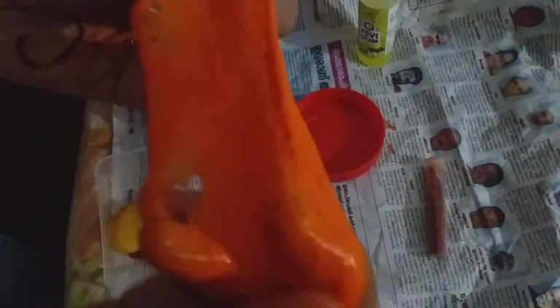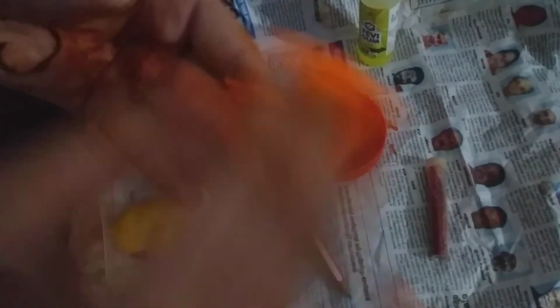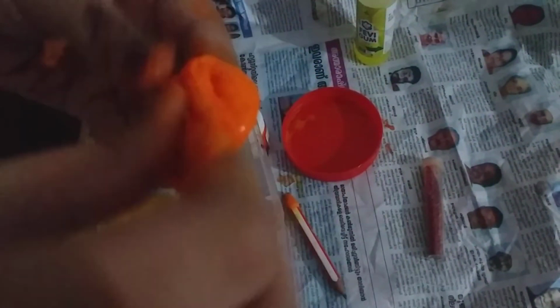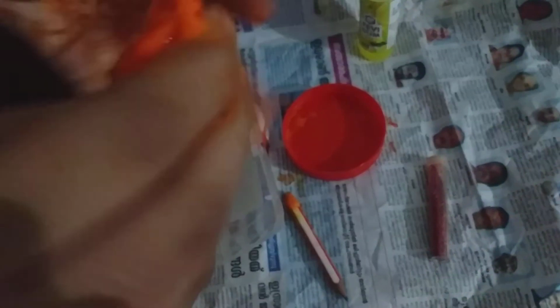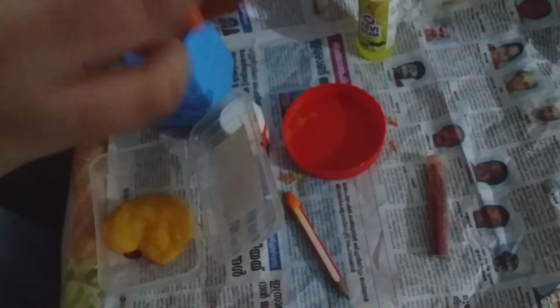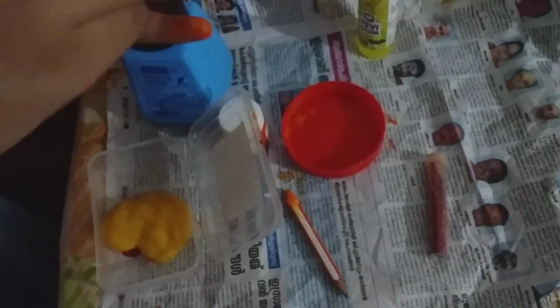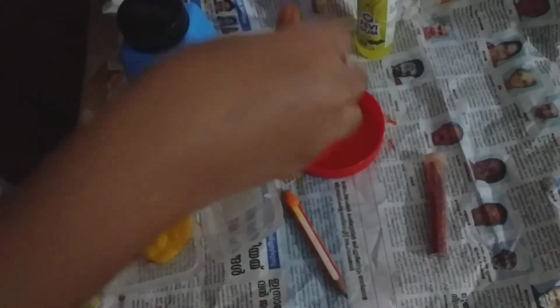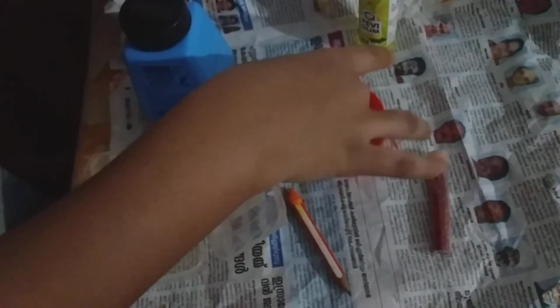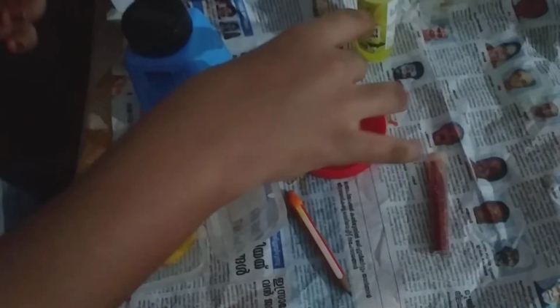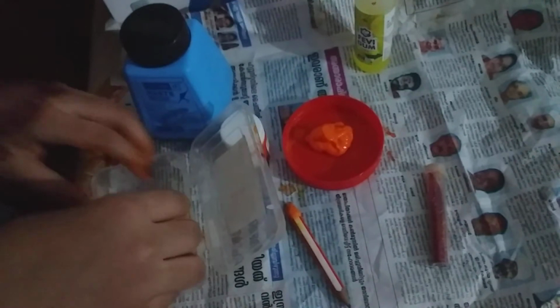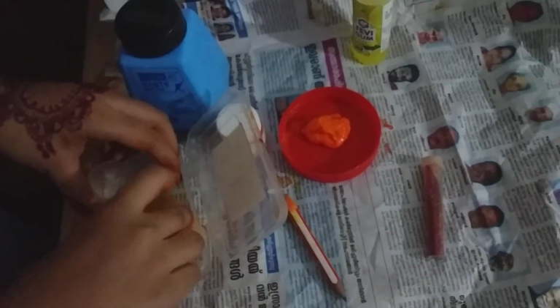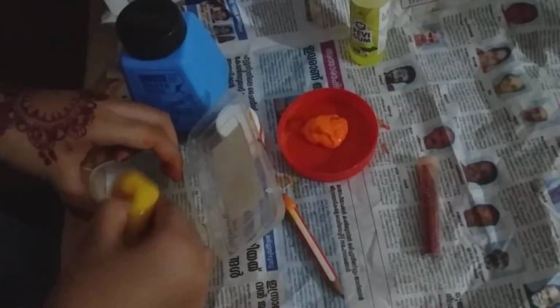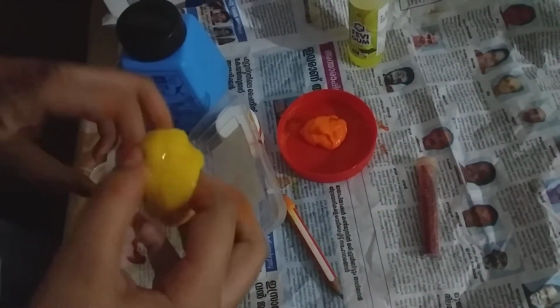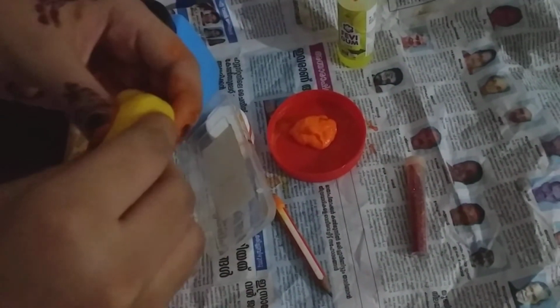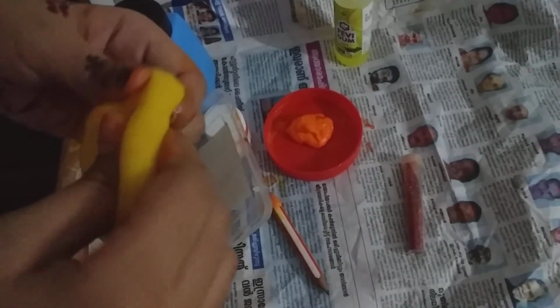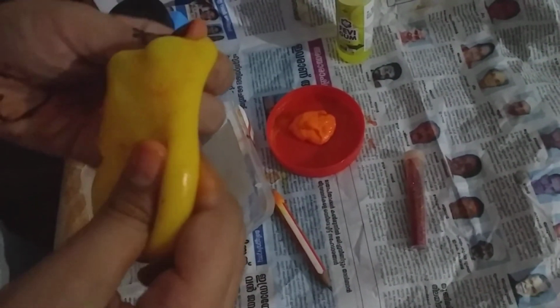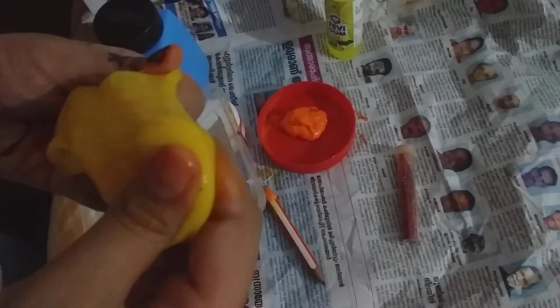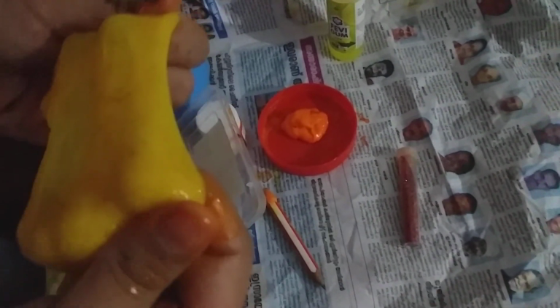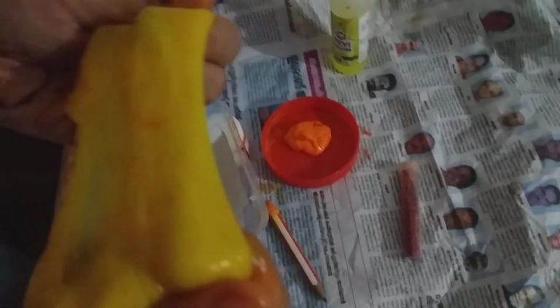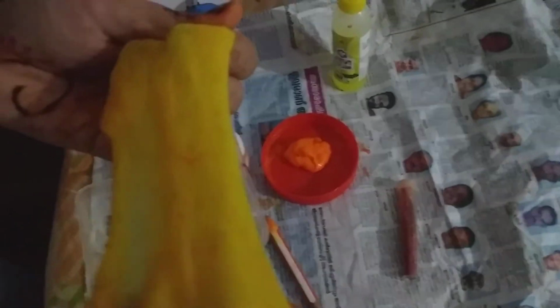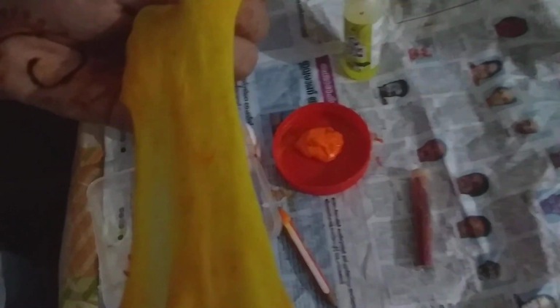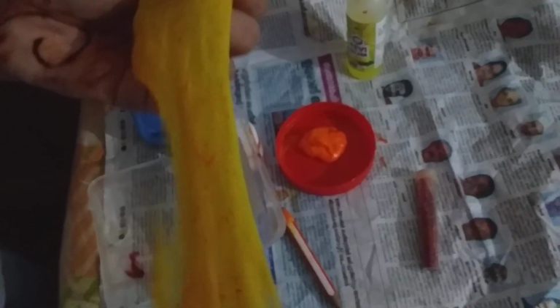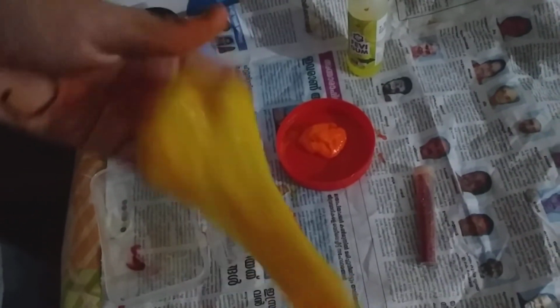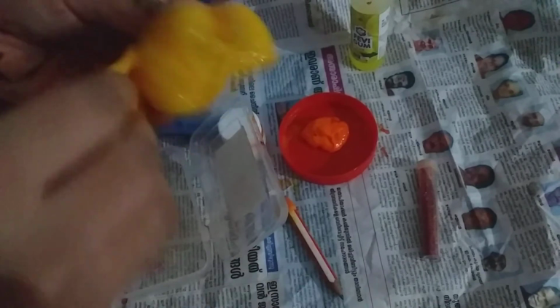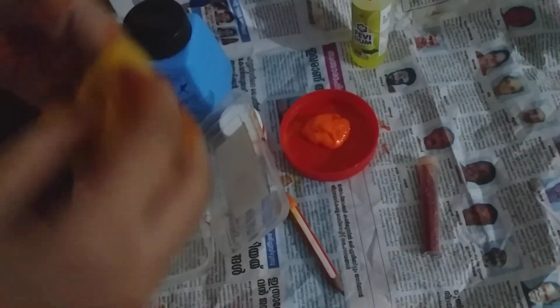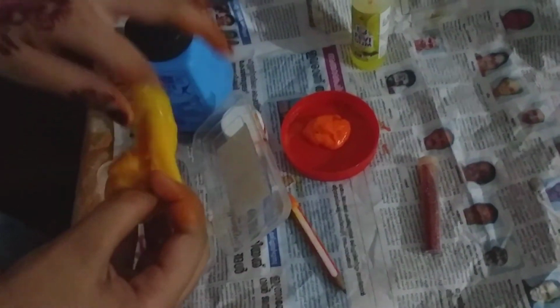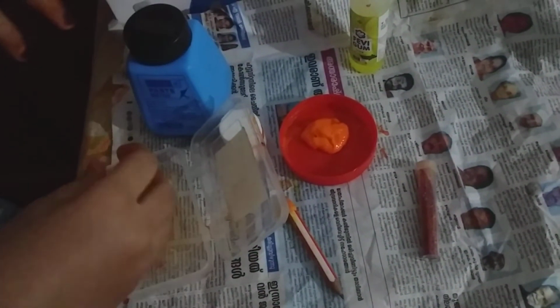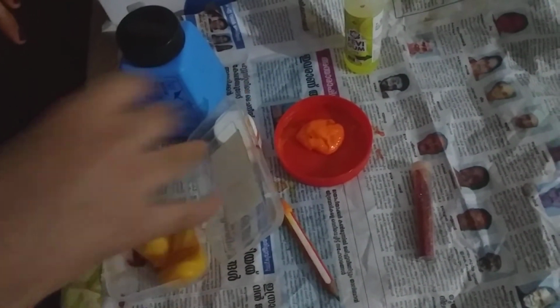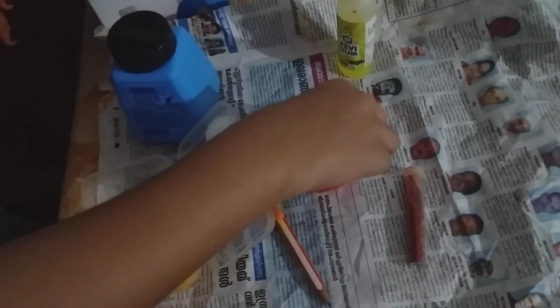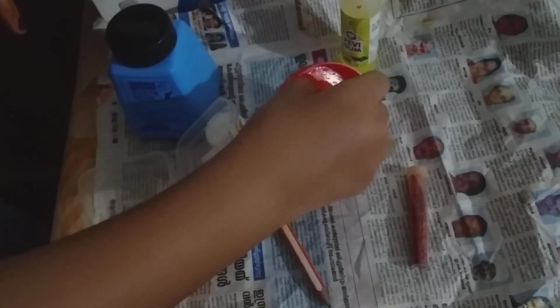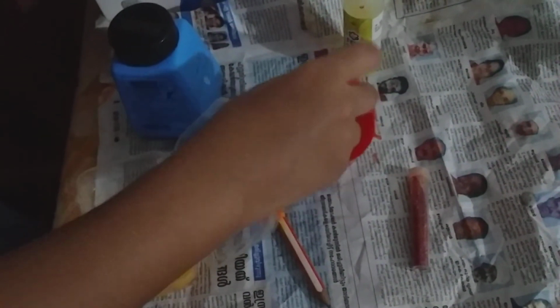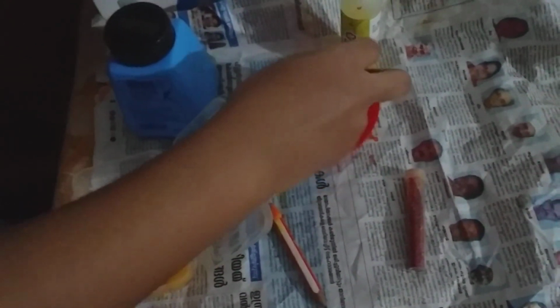Now we have slime. This is the slime. This is a little bit of slime. This is the structure.